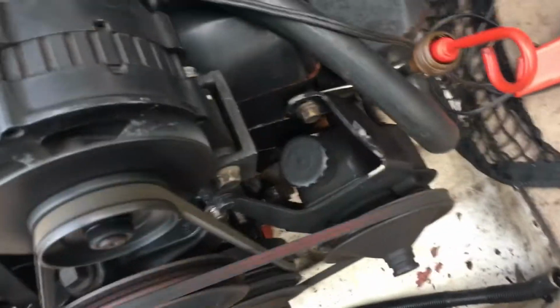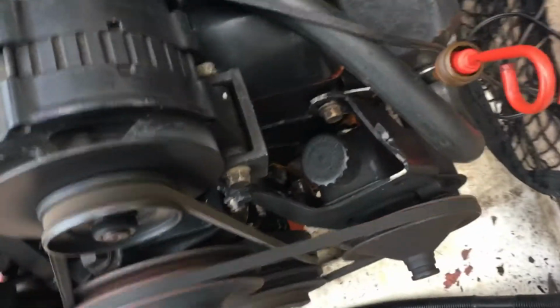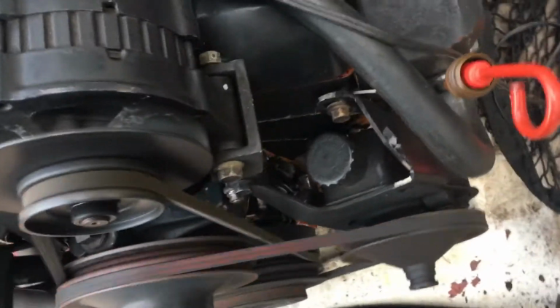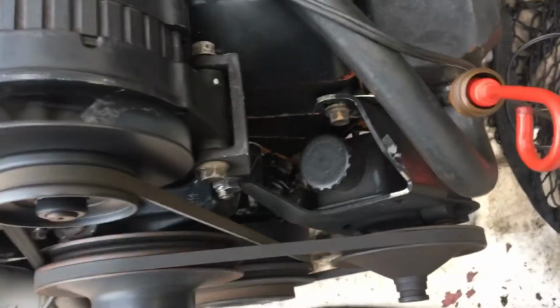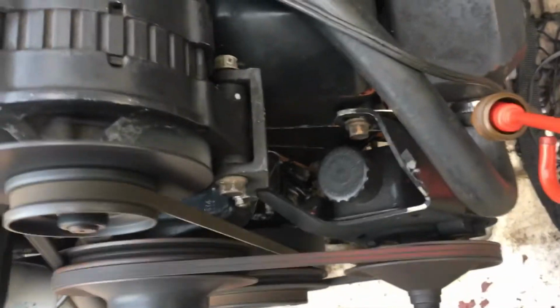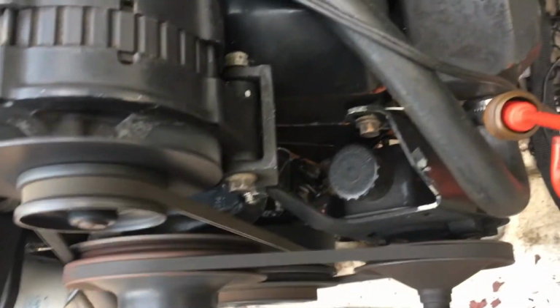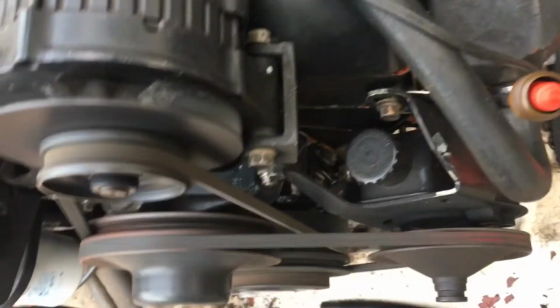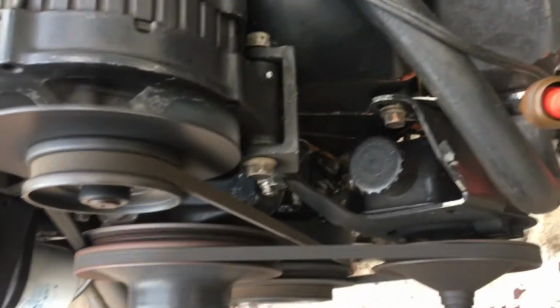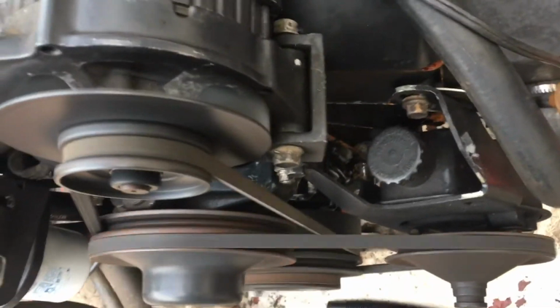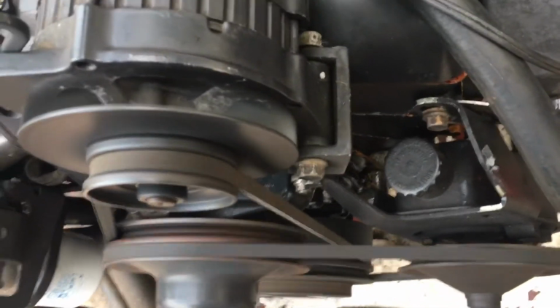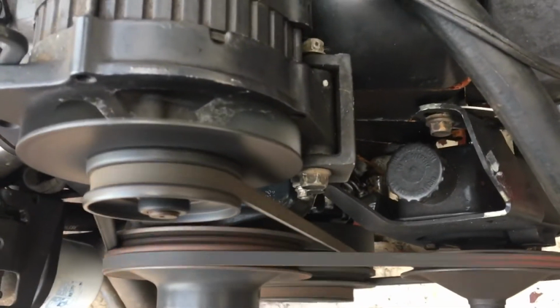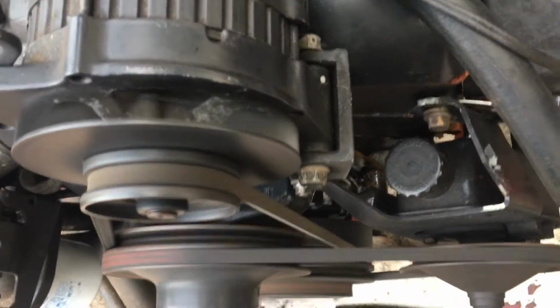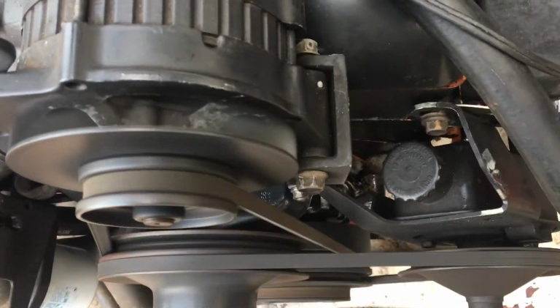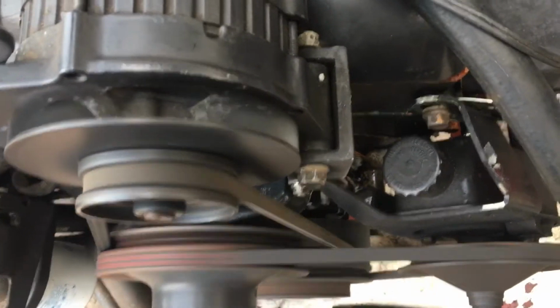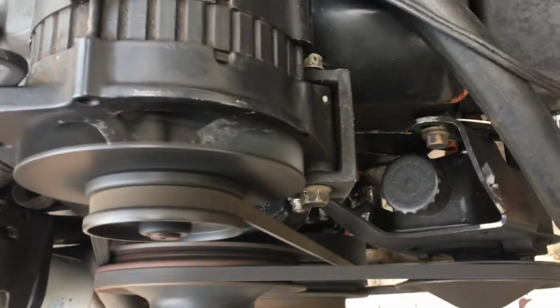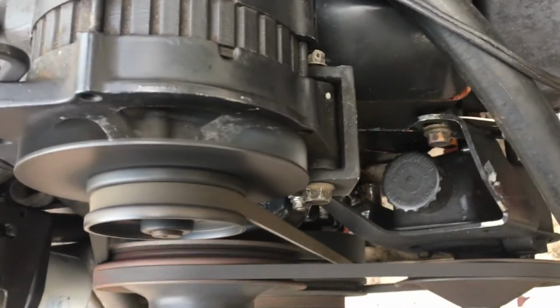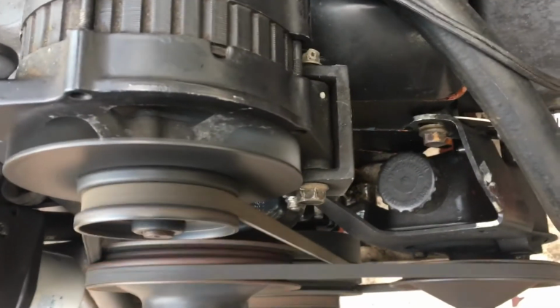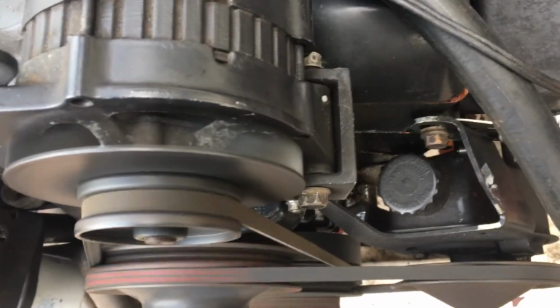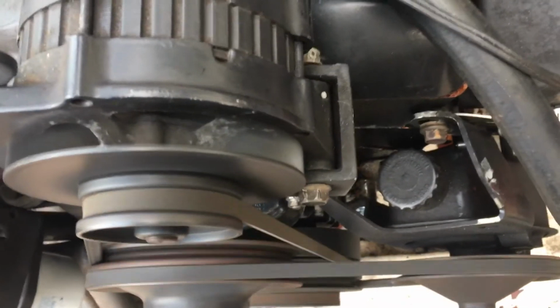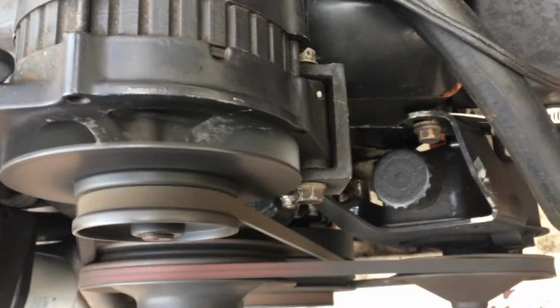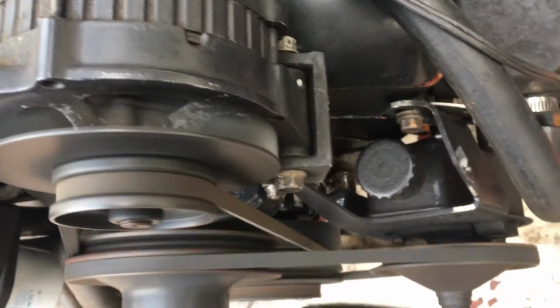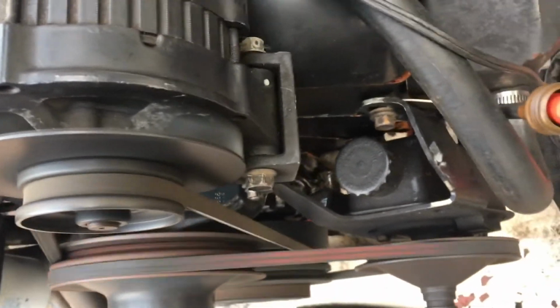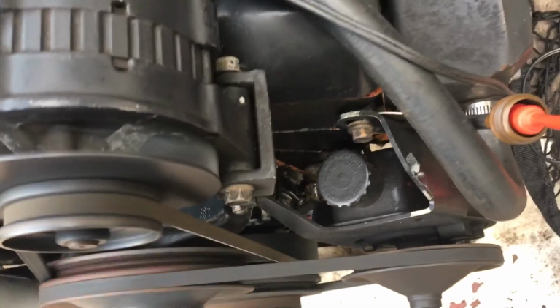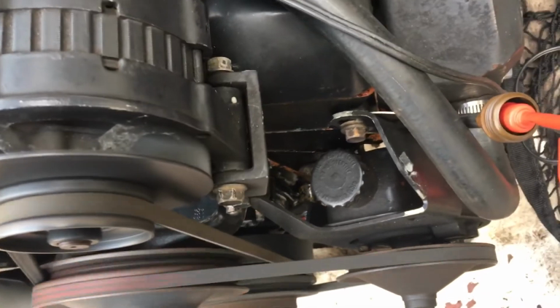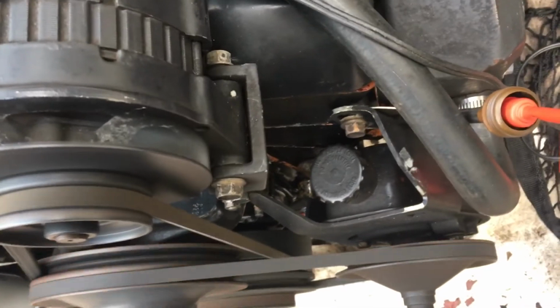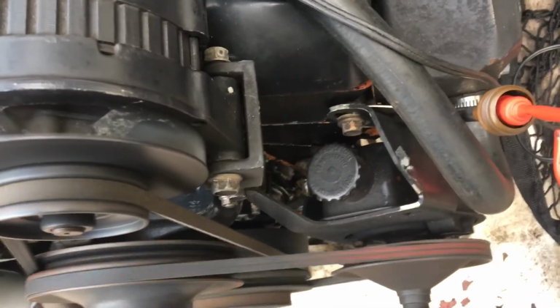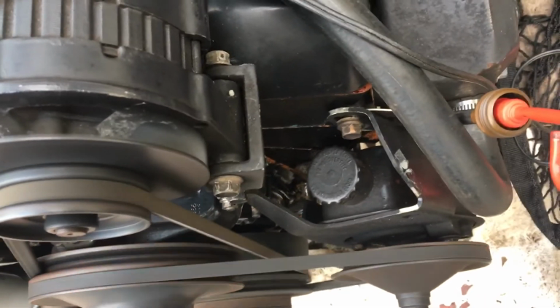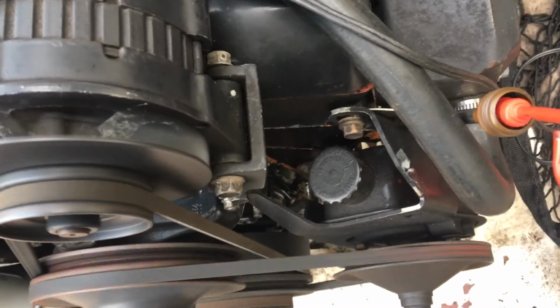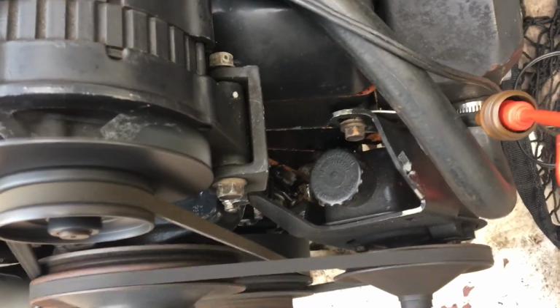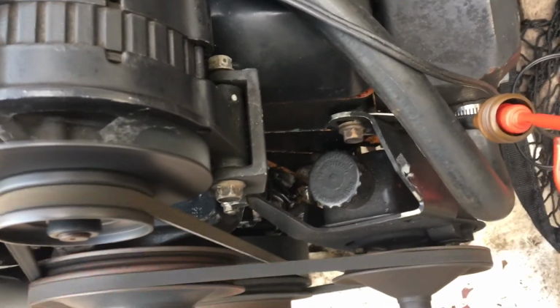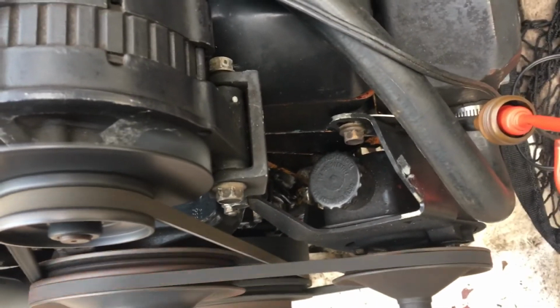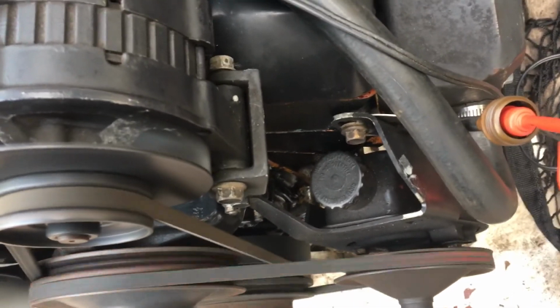So for this part of the video, this engine is now timed — or what's called dynamically timed. I'm going to do a second part of this video to explain how this works.